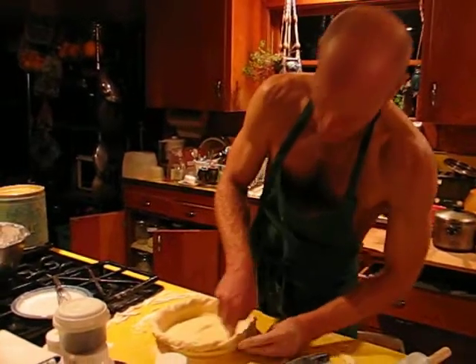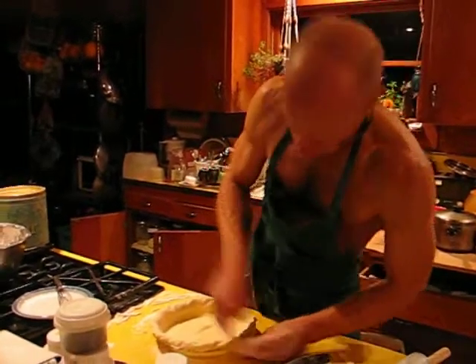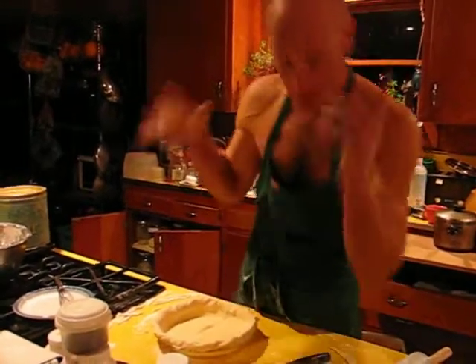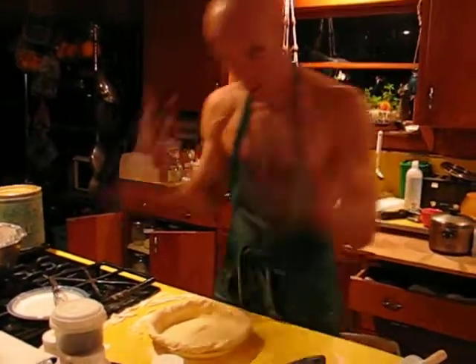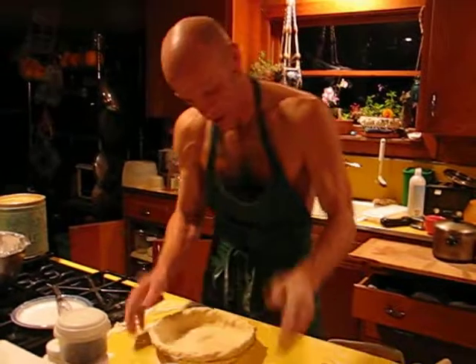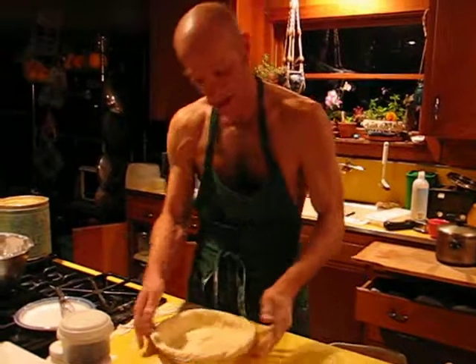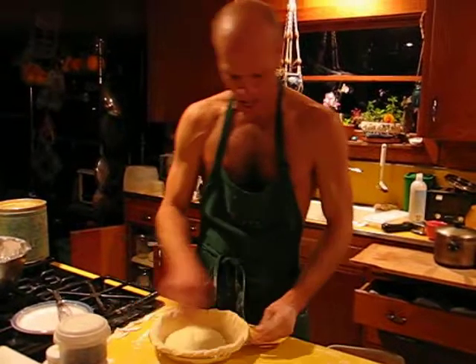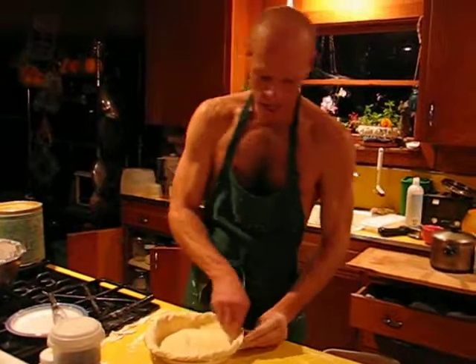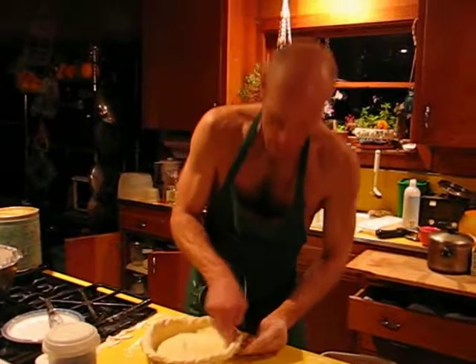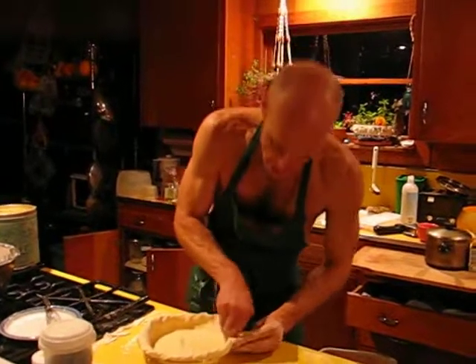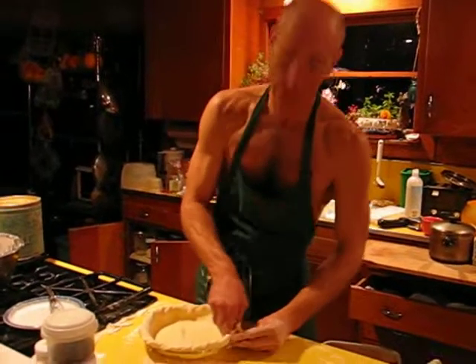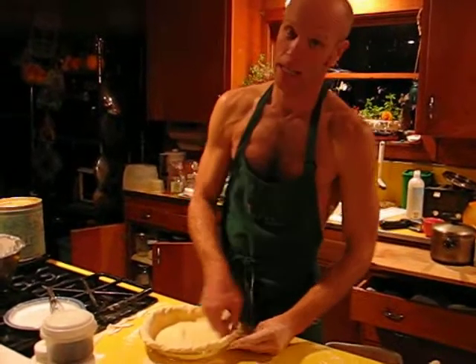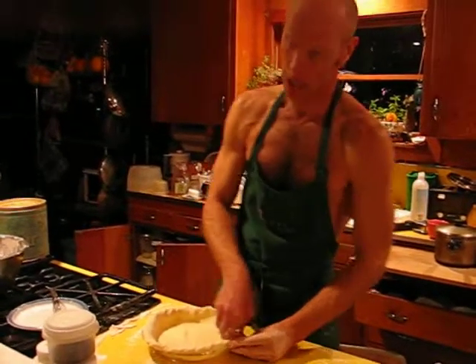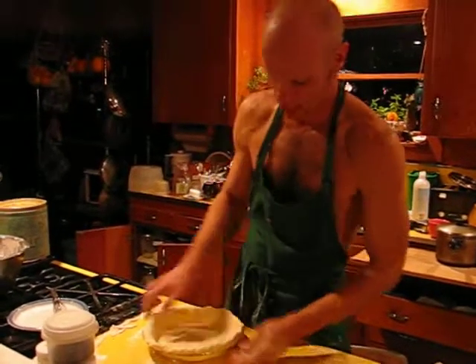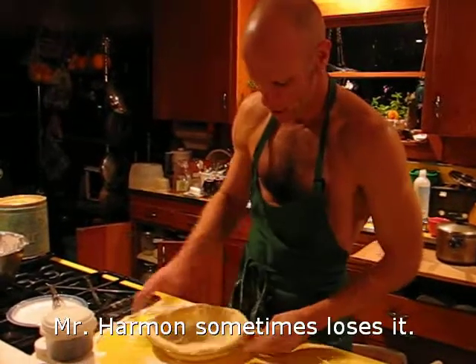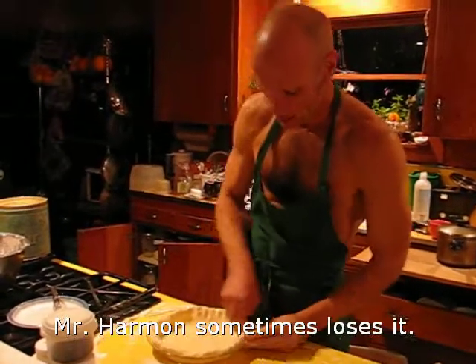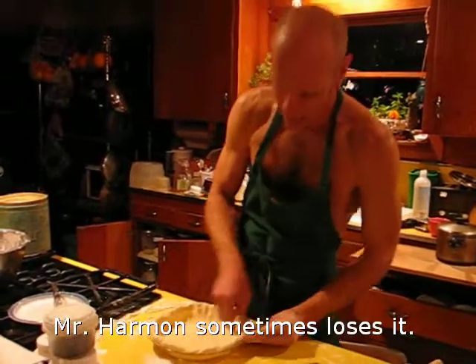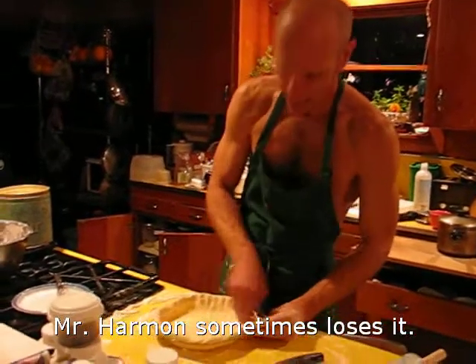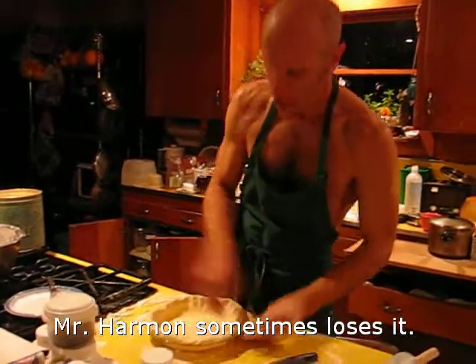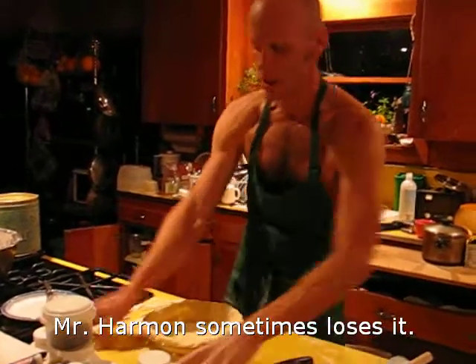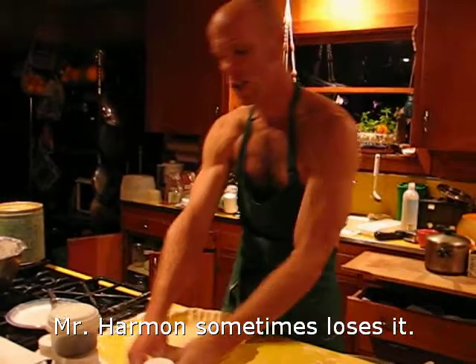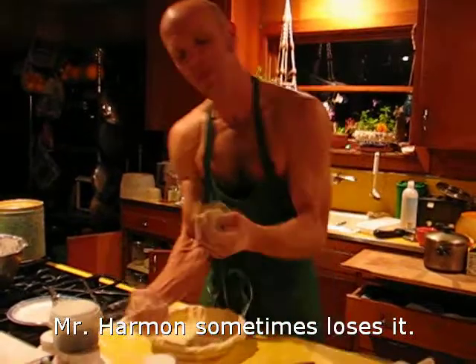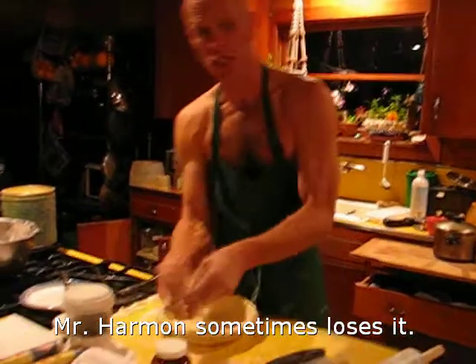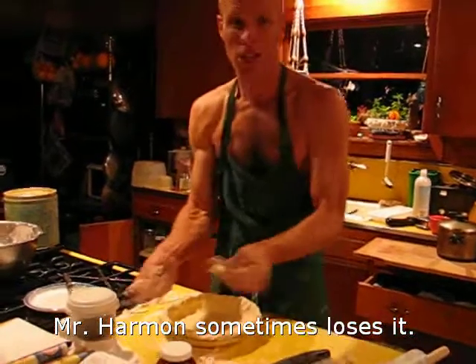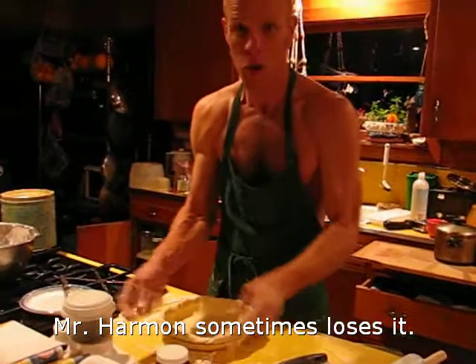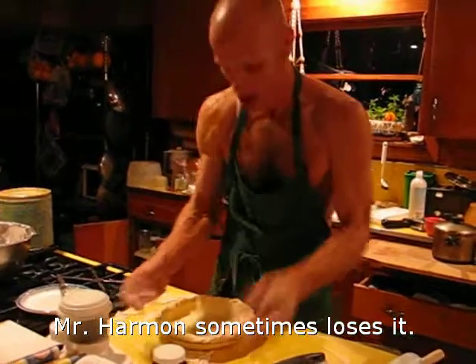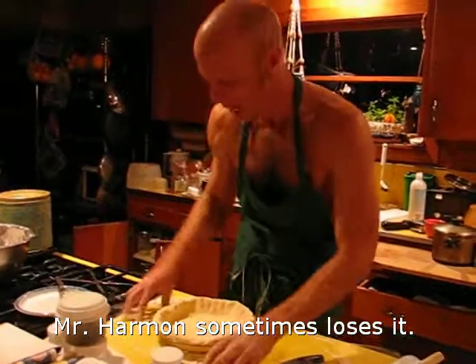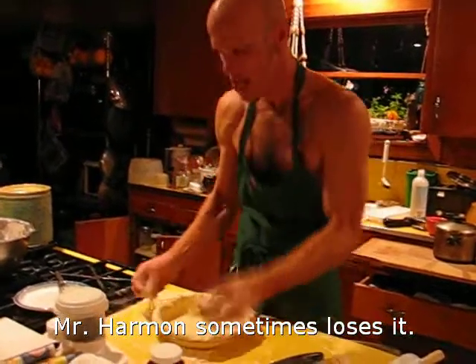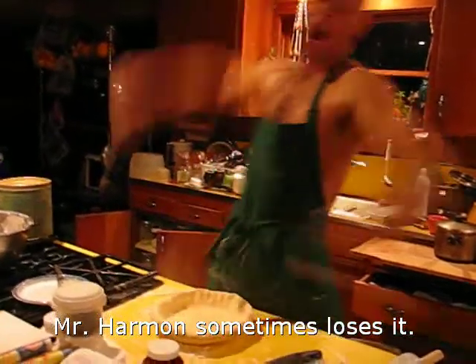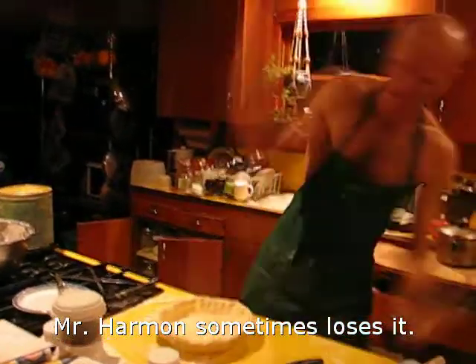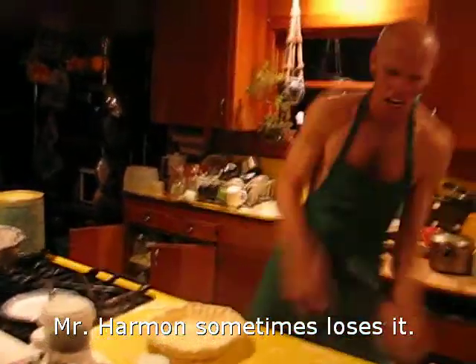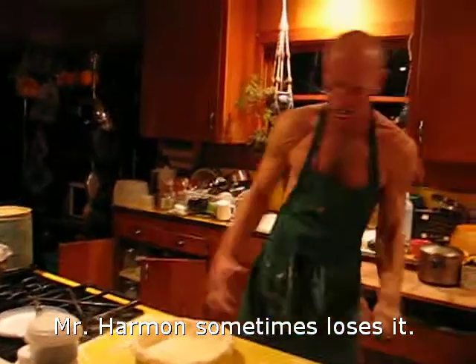And considering the amount of work that goes into making a pie like this, you can see how much time and energy I've spent. You see all these pieces all over — it's not easy!